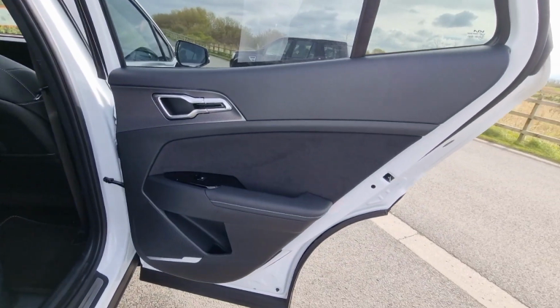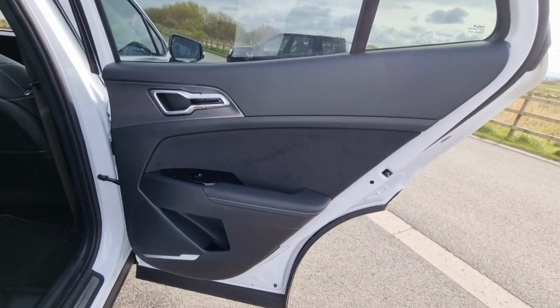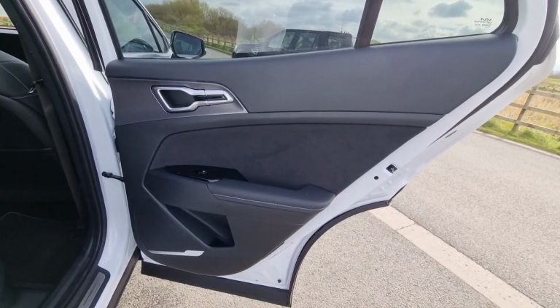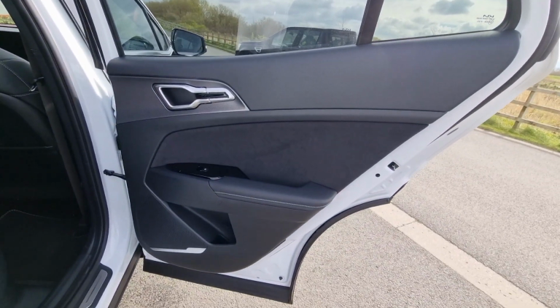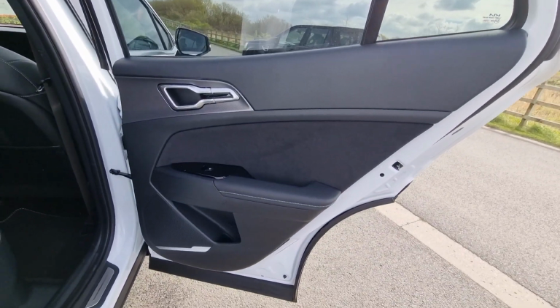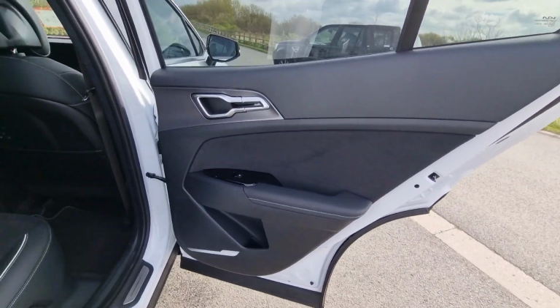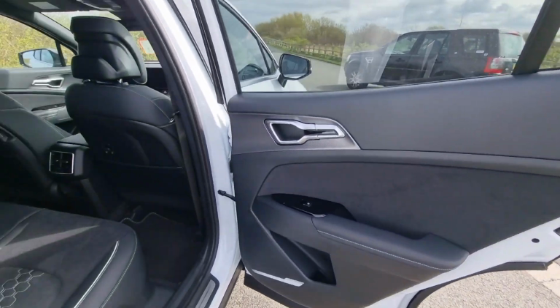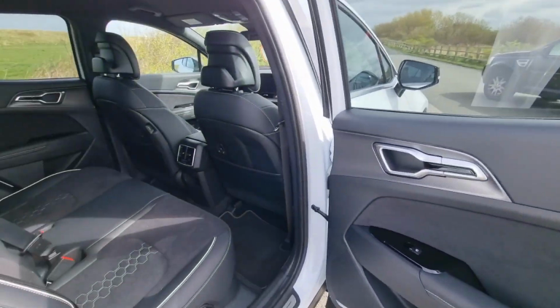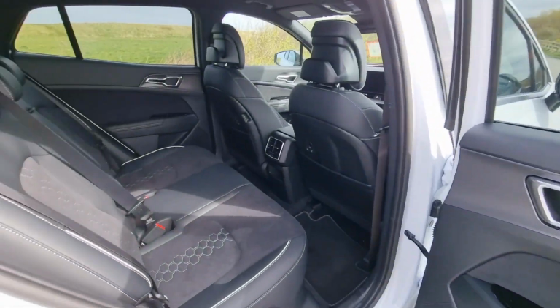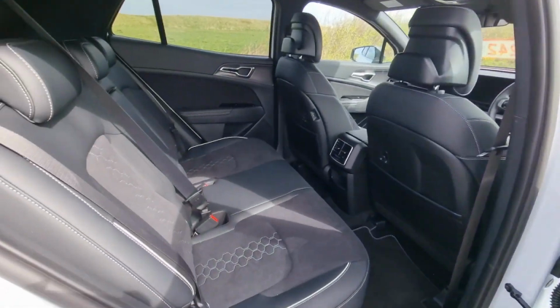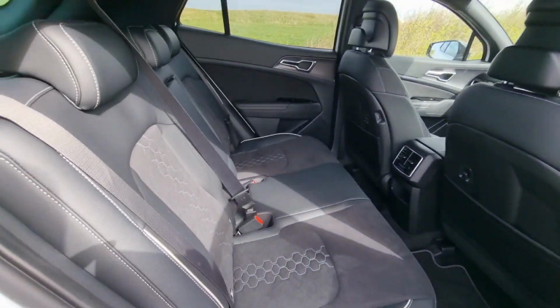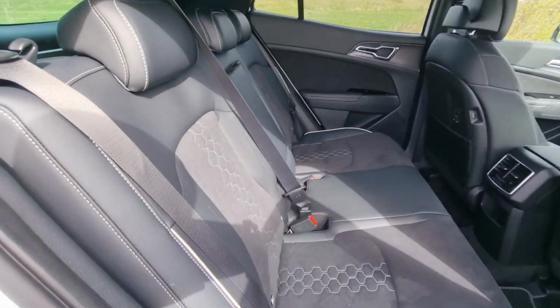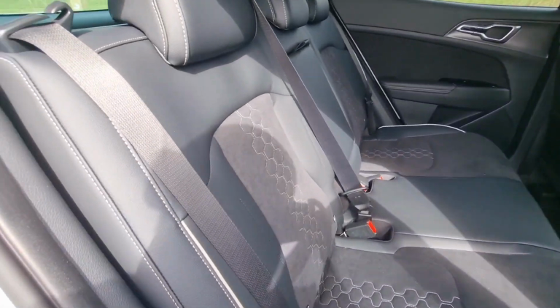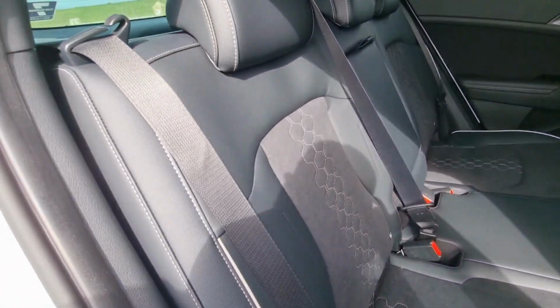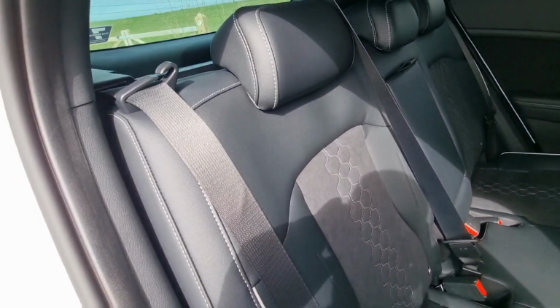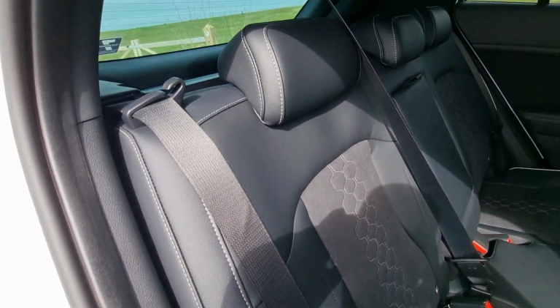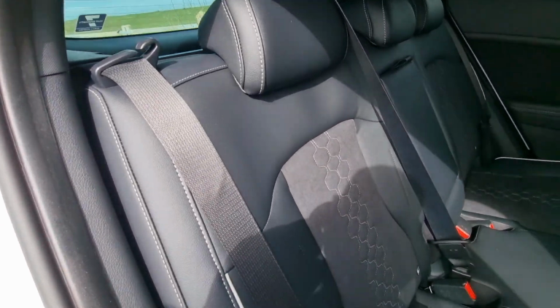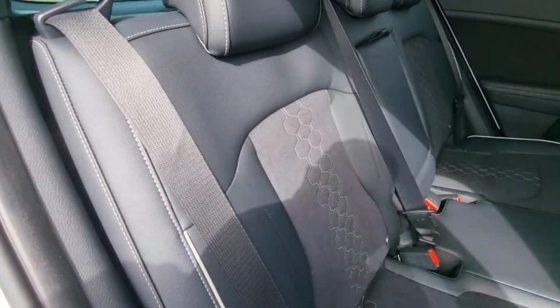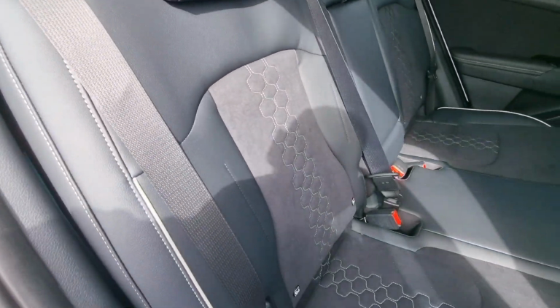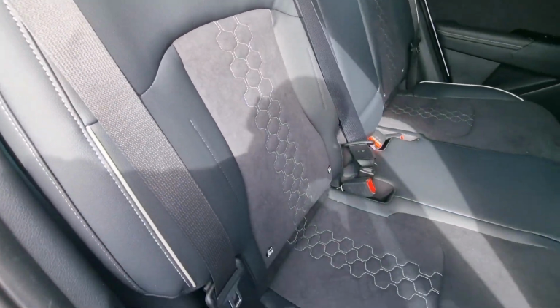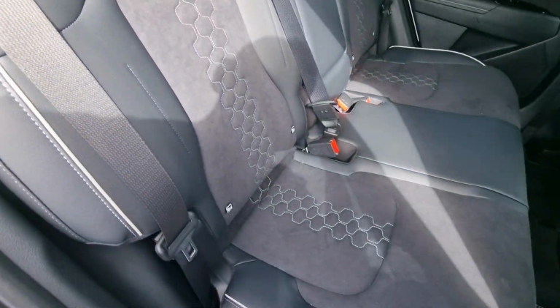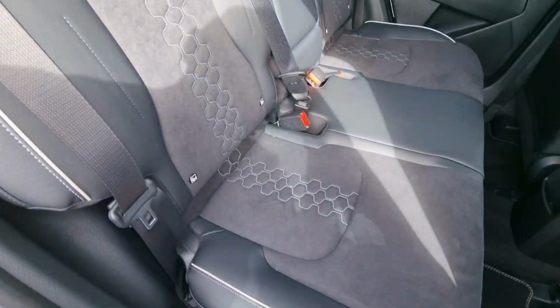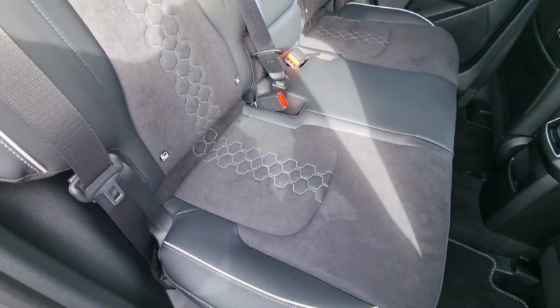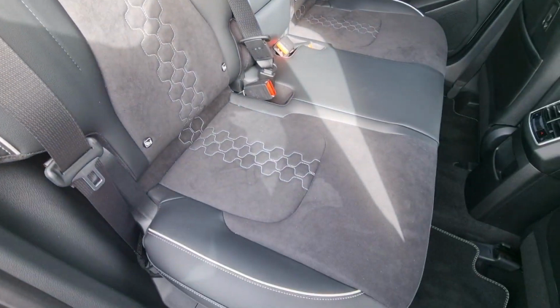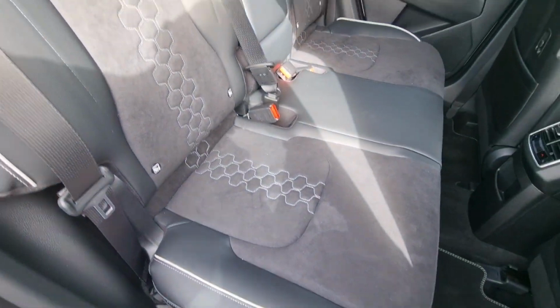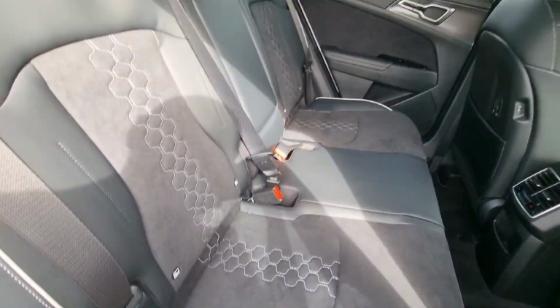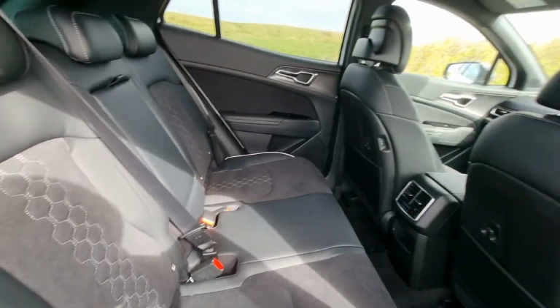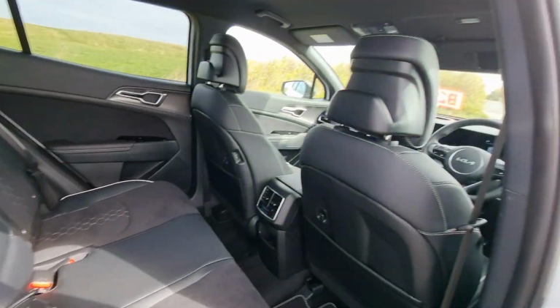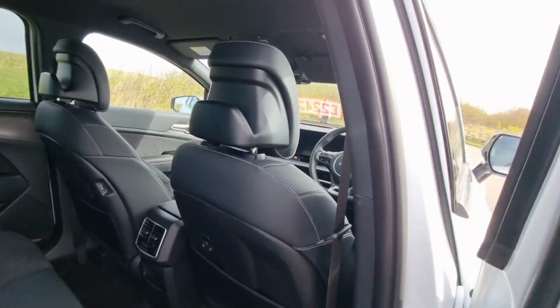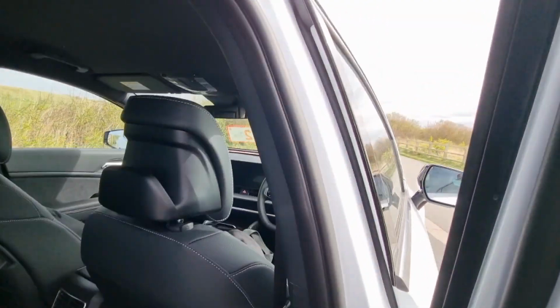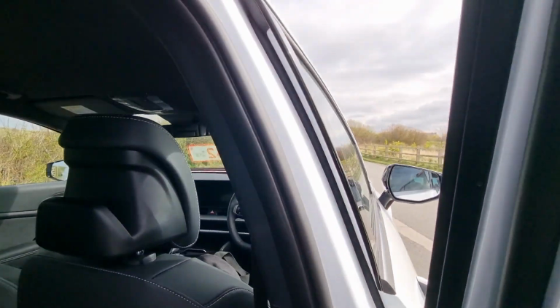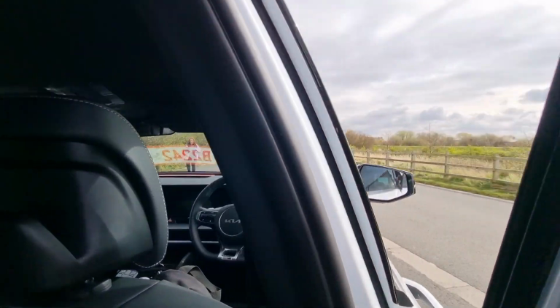When you open the rear door, once again you're greeted by a nice stylish door card, and you look inside and you find these lovely stylish seats, again with some nice suede material.